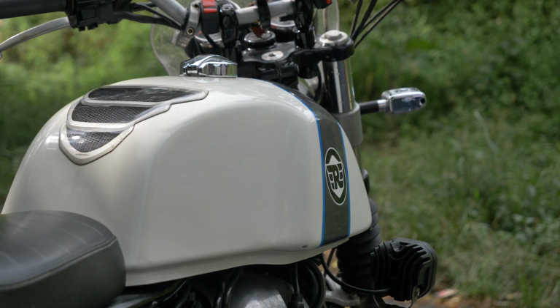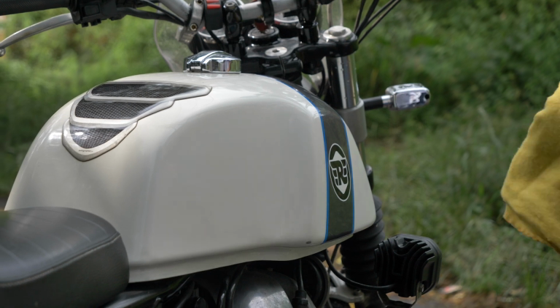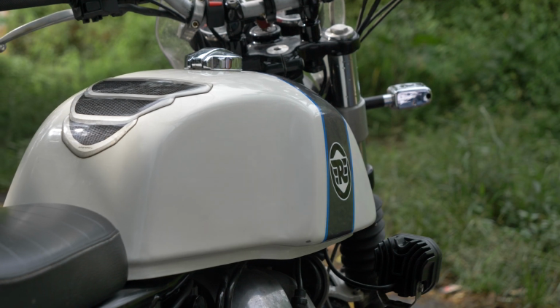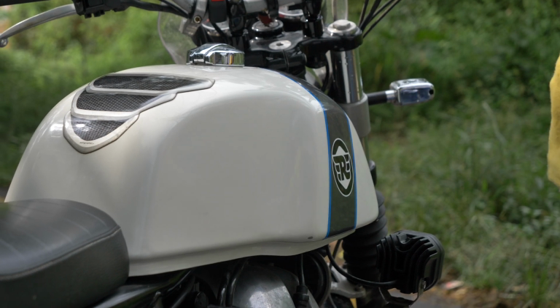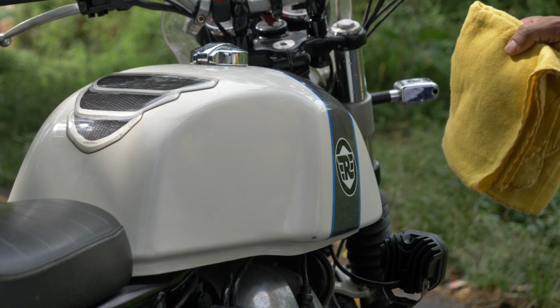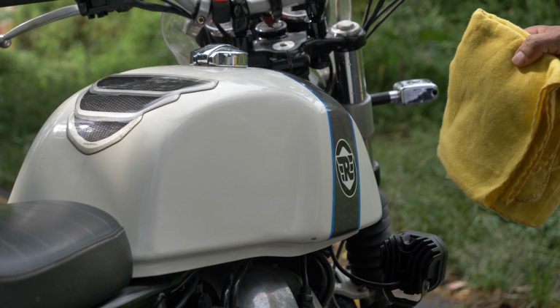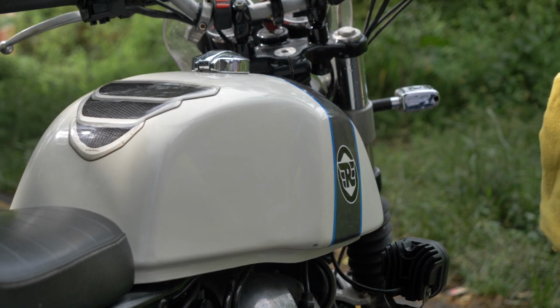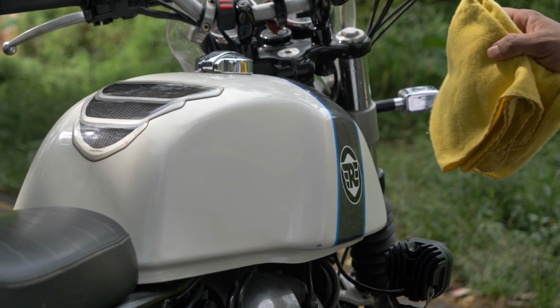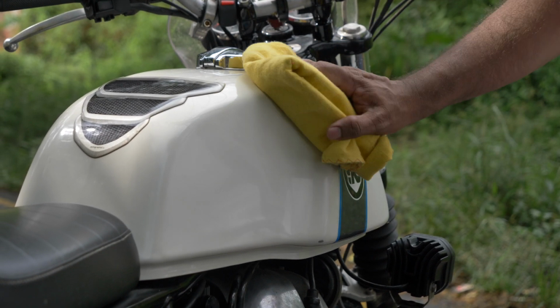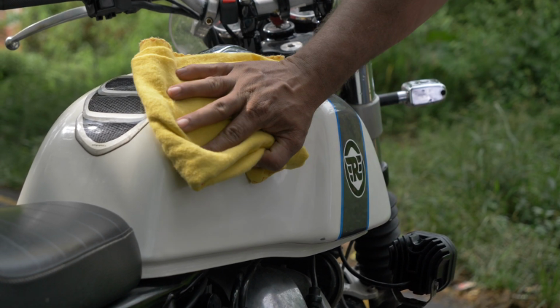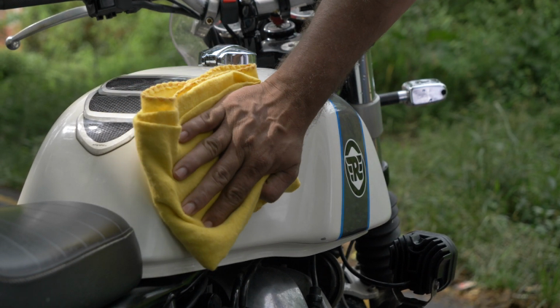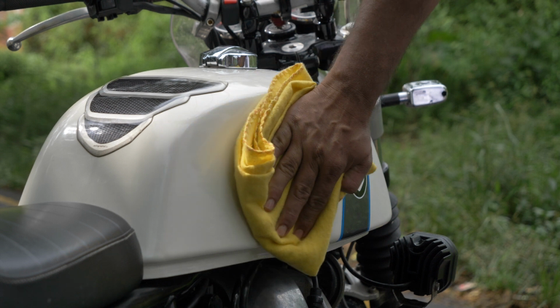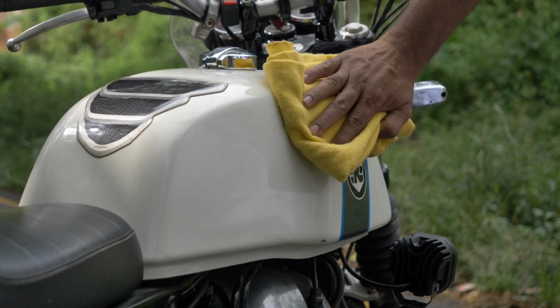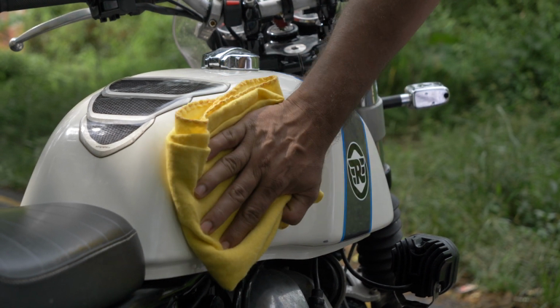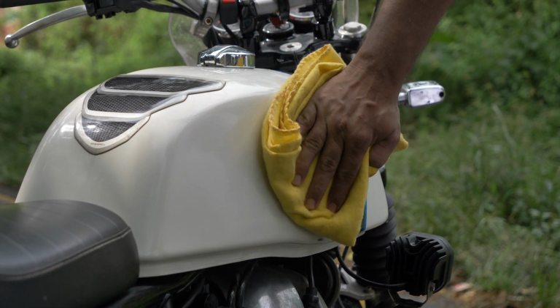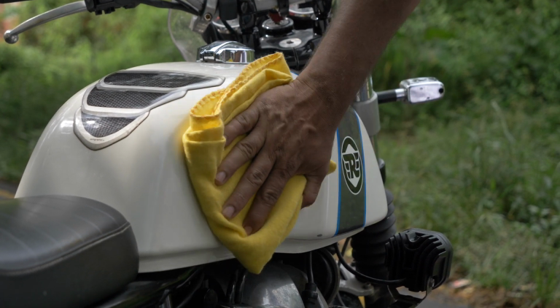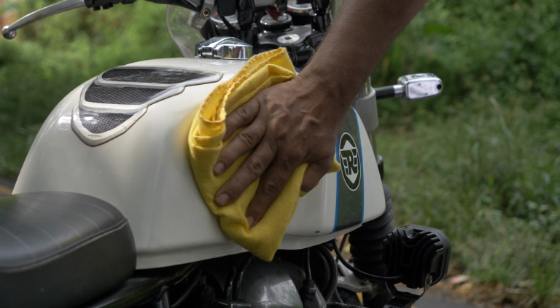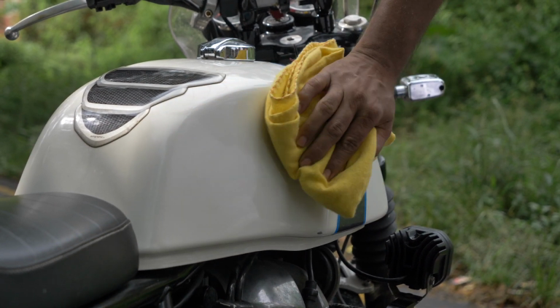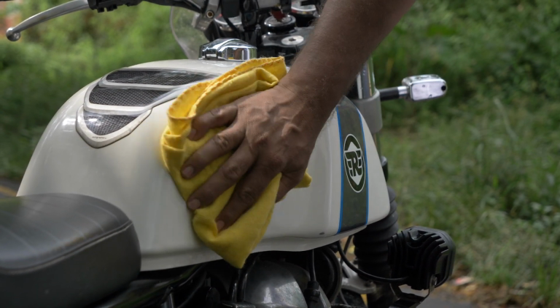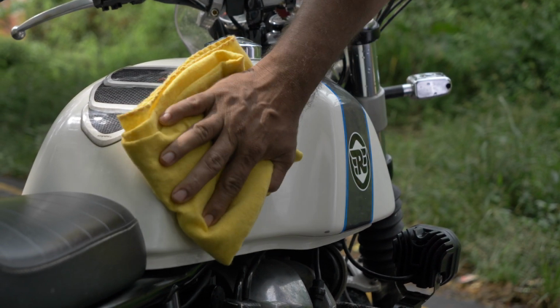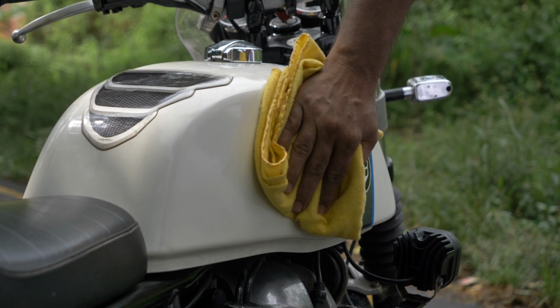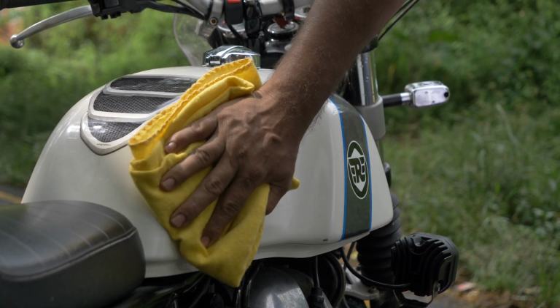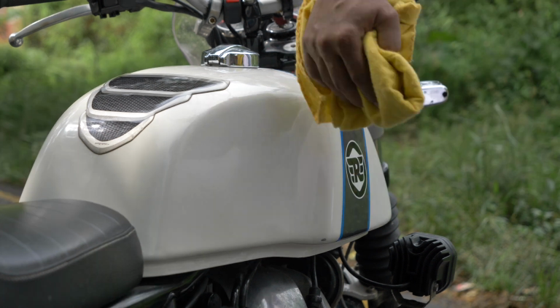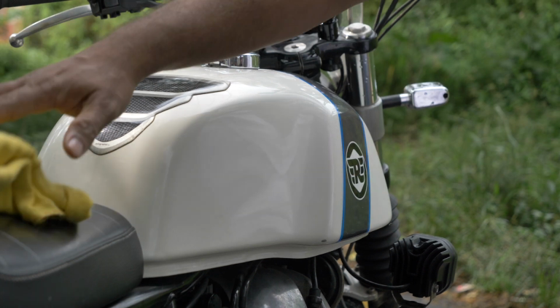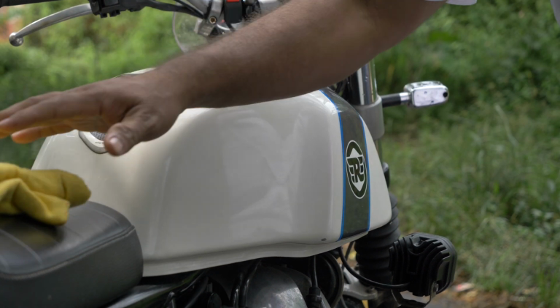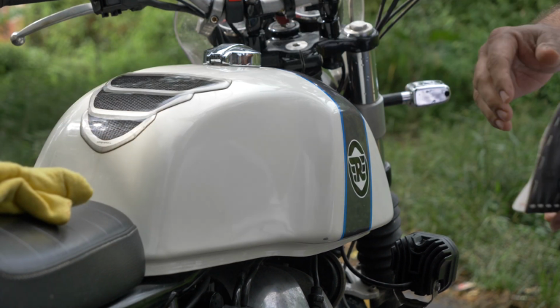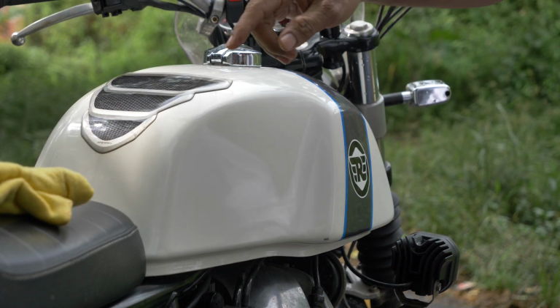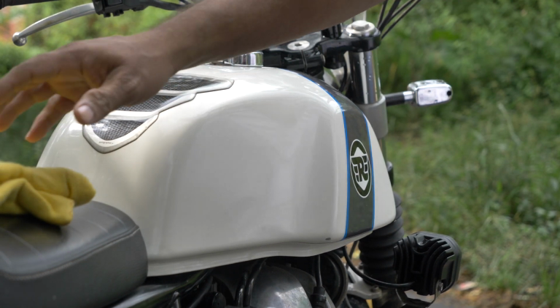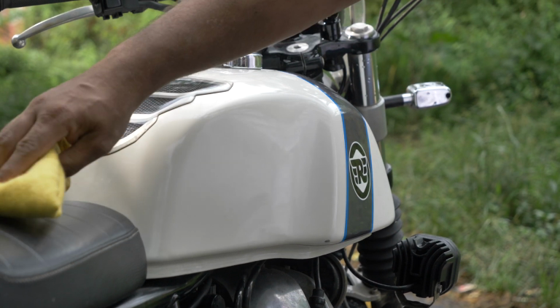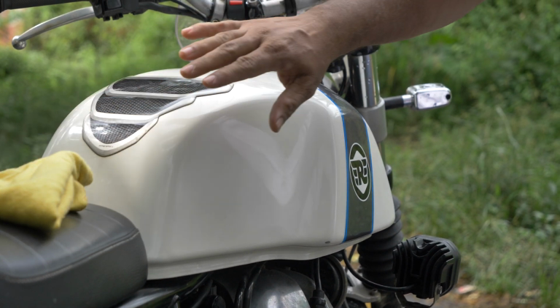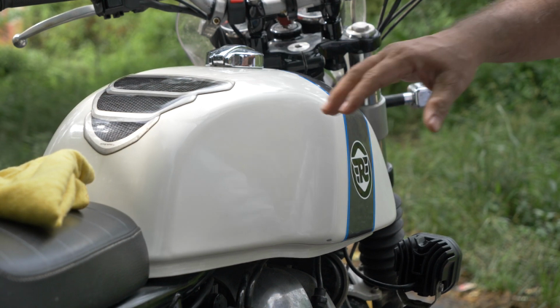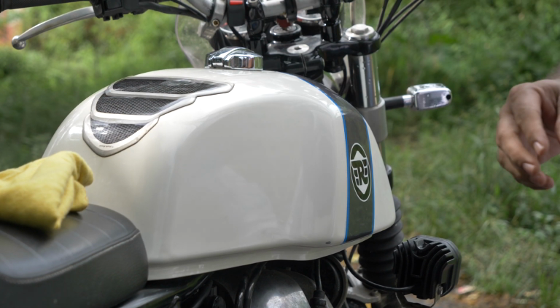Hi, so today I'm going to be showing you how to install your tank pads for the GT 650 Interceptor. I just took a cloth and cleaned off the tank pad area to remove any unwanted dirt or particles stuck on it.